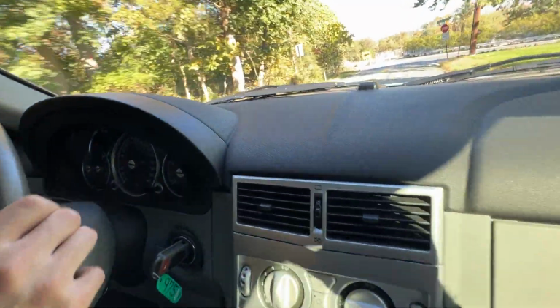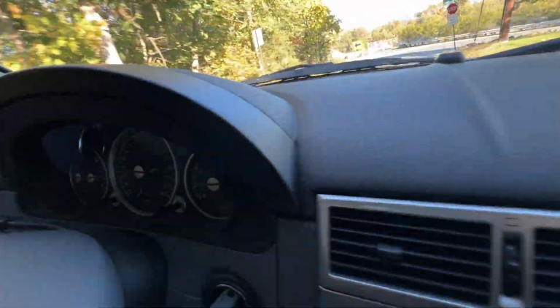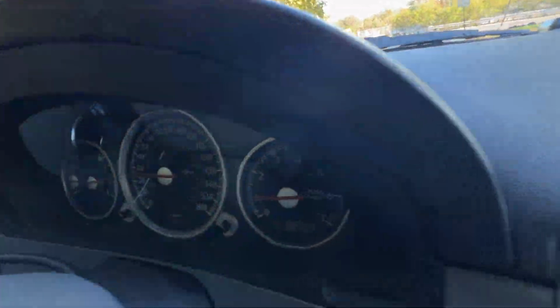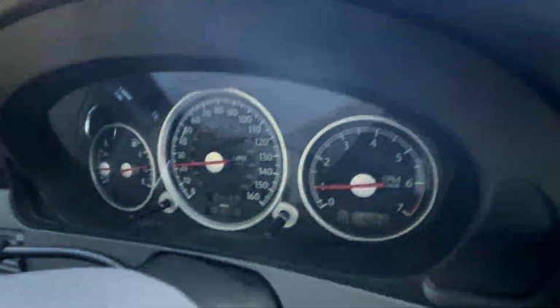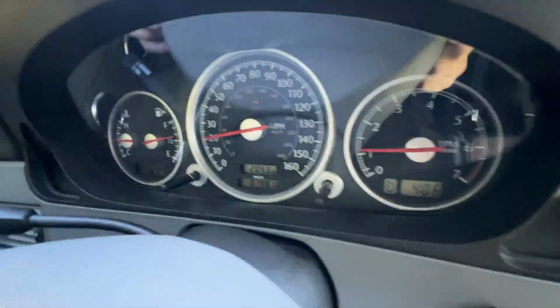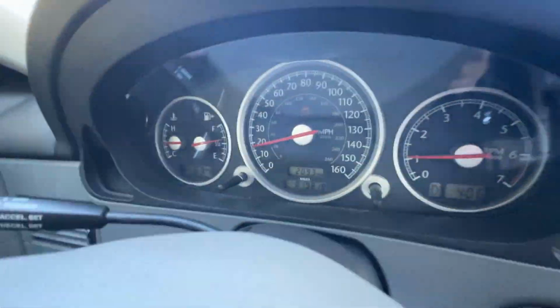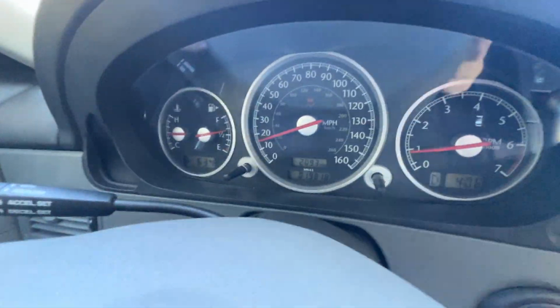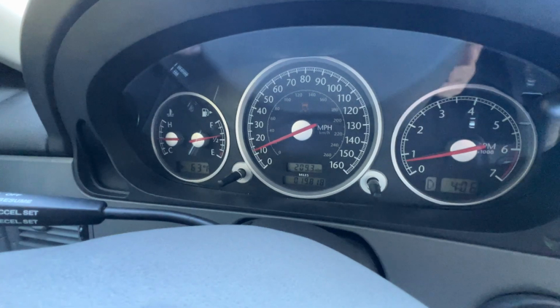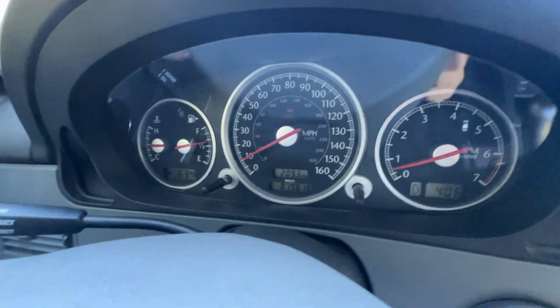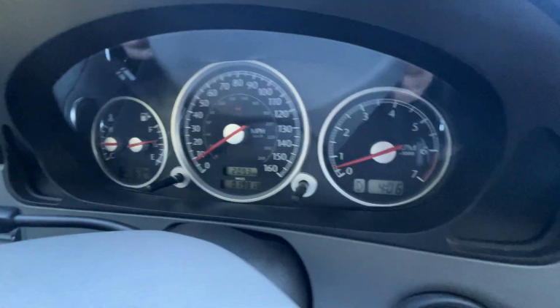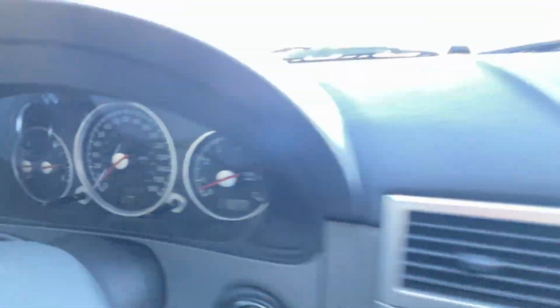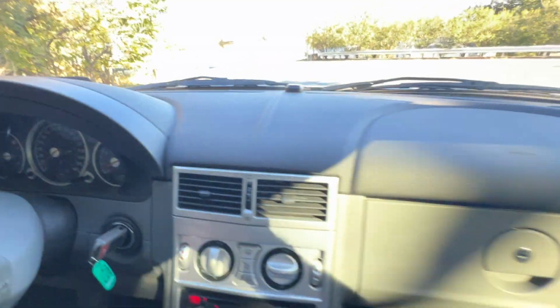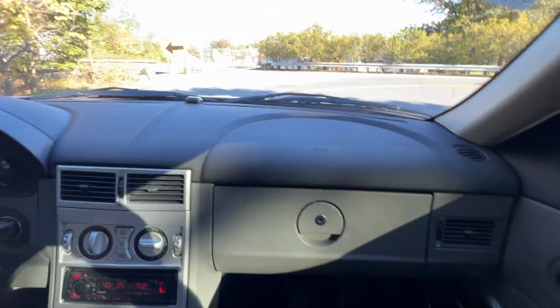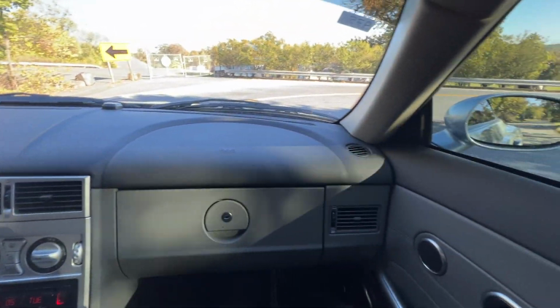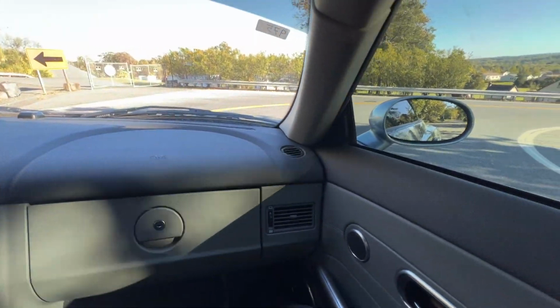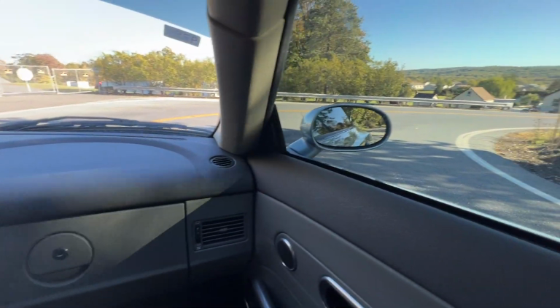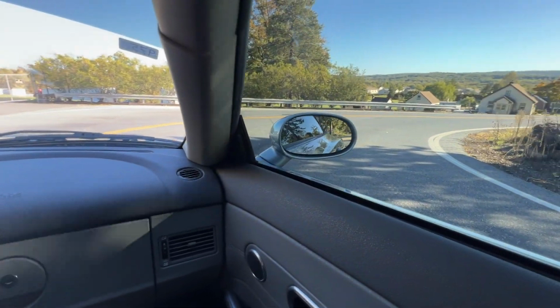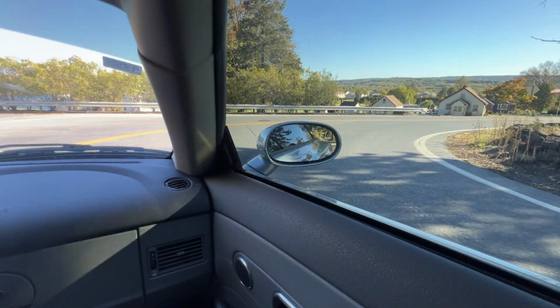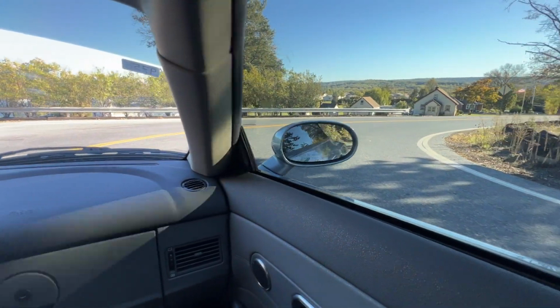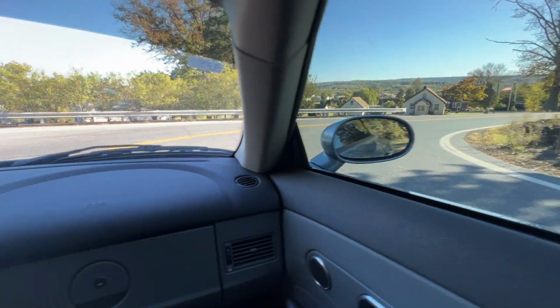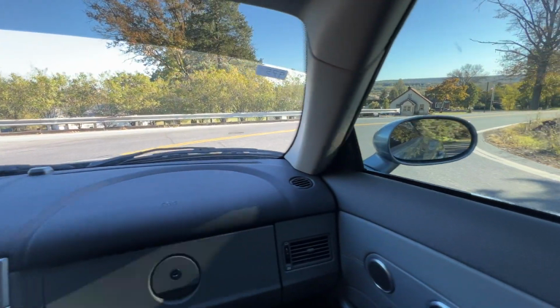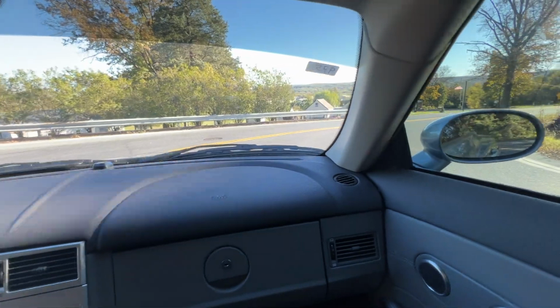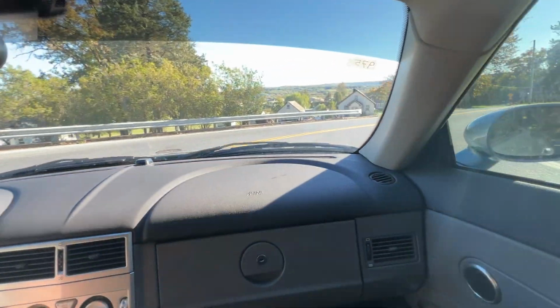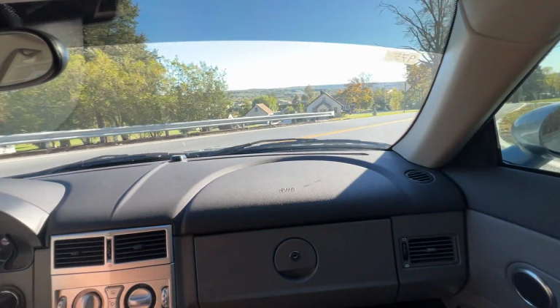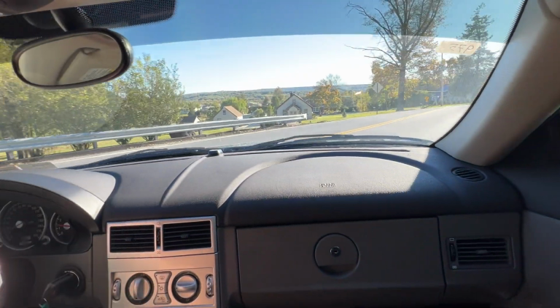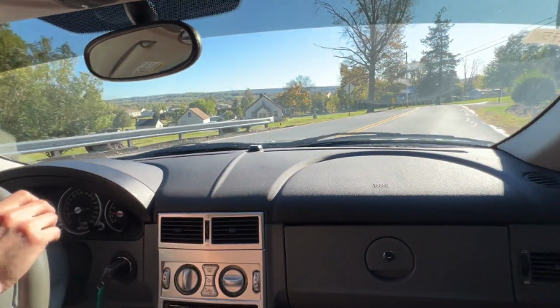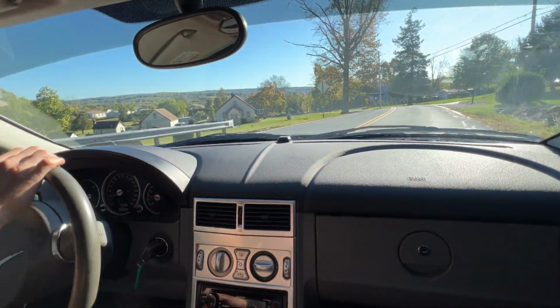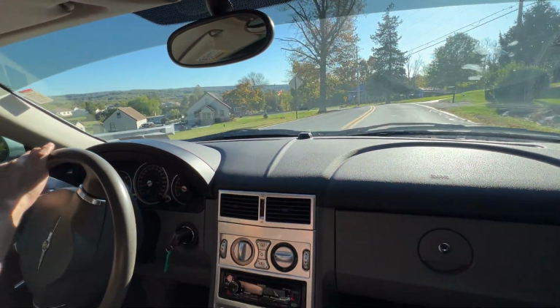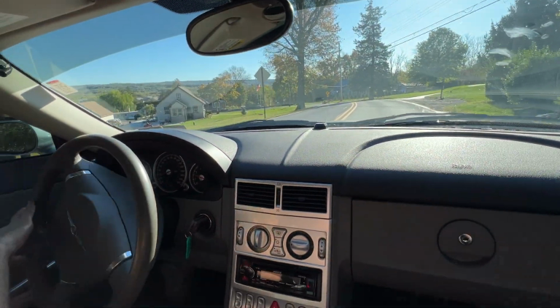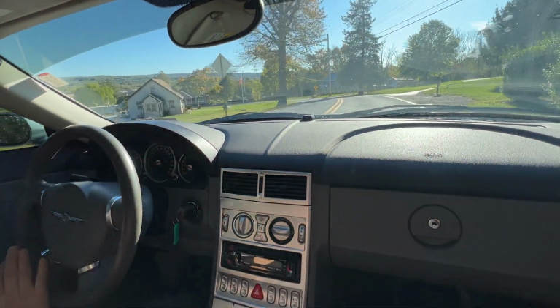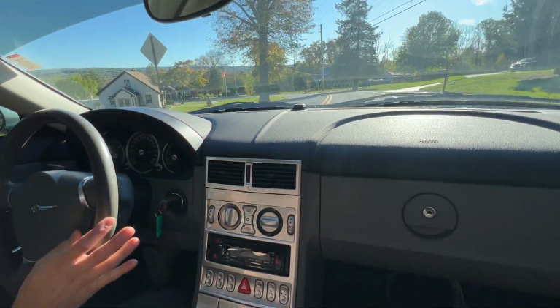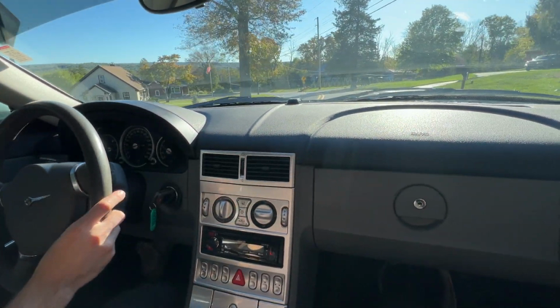The gauge cluster — no warning lights on there. The gauge cluster features an external temperature in Fahrenheit, and there's a digital clock below the RPMs.